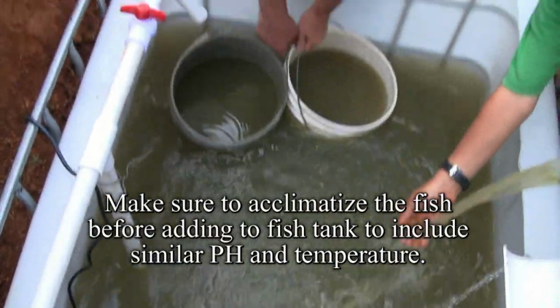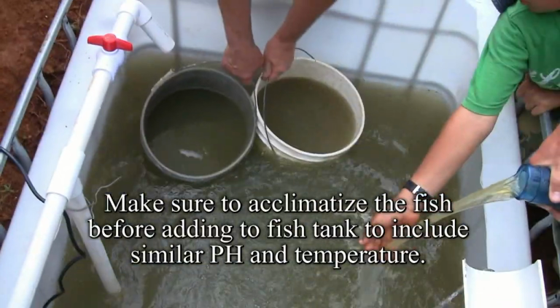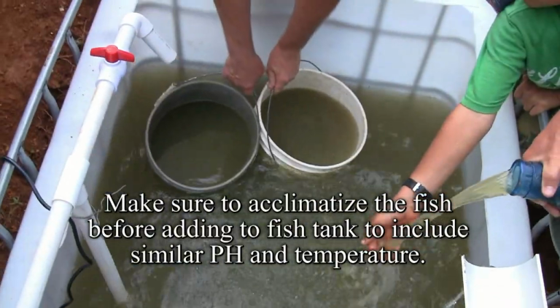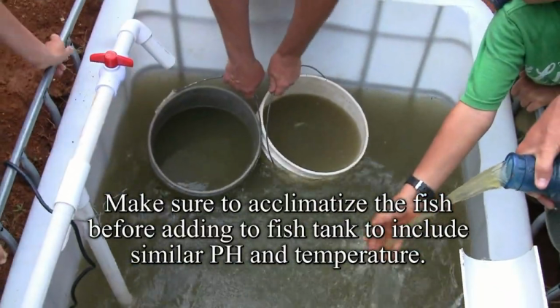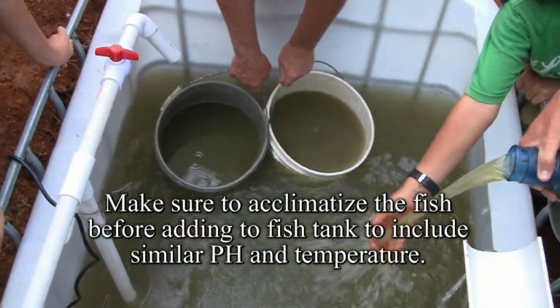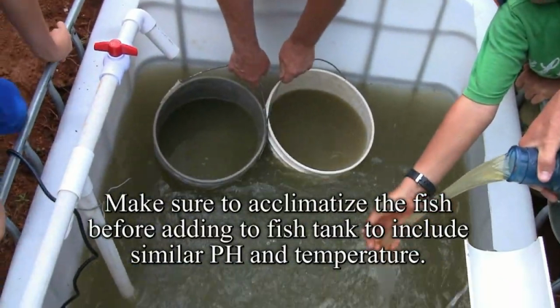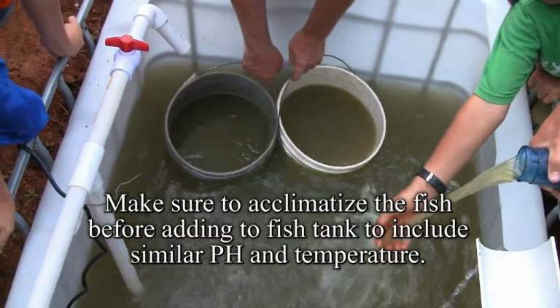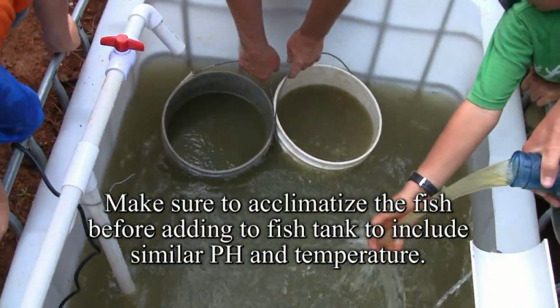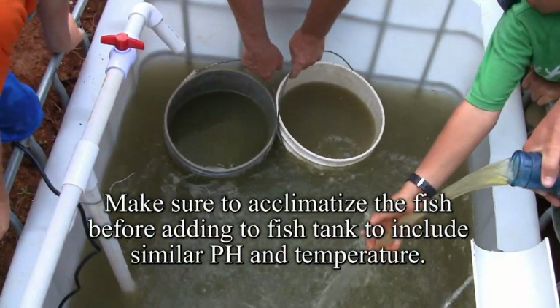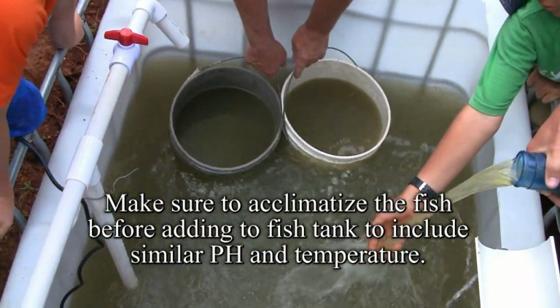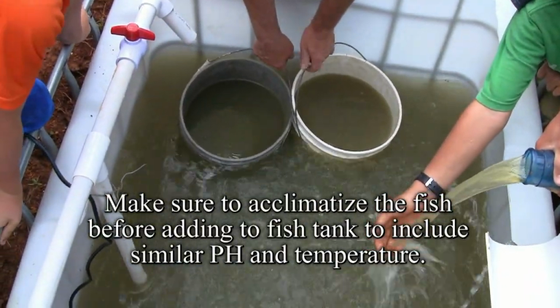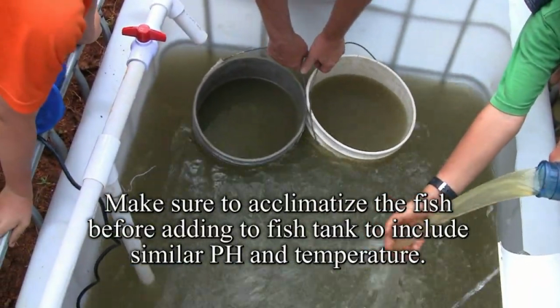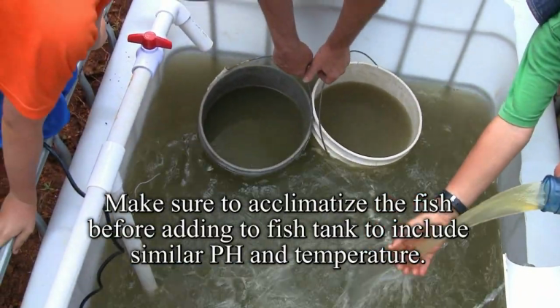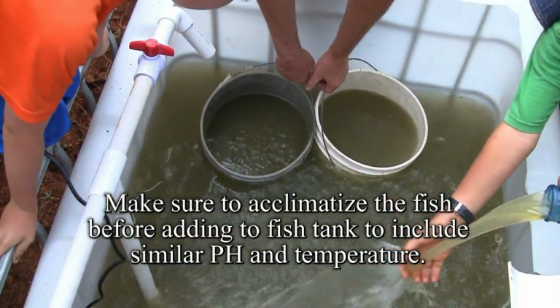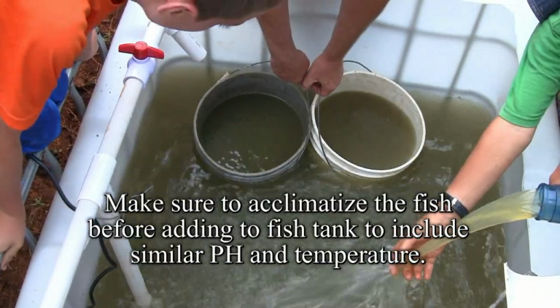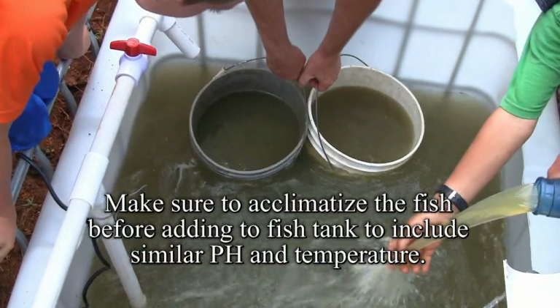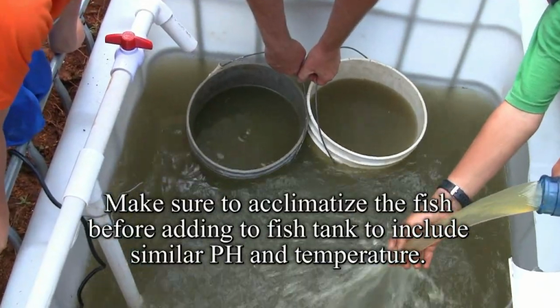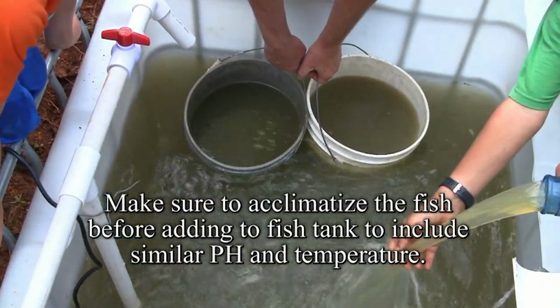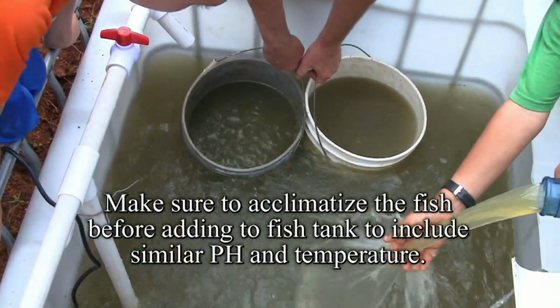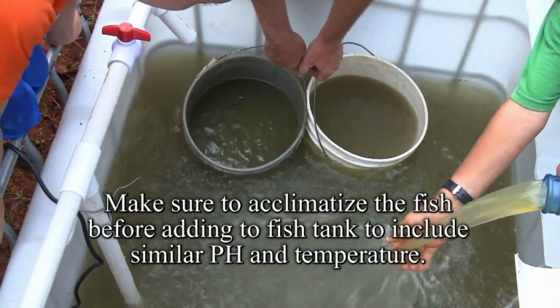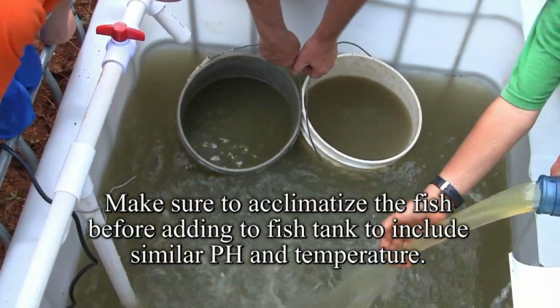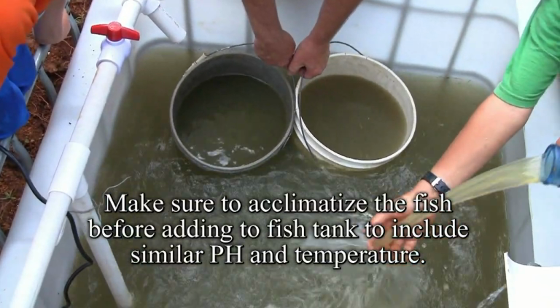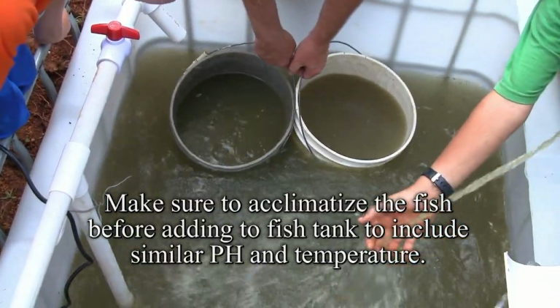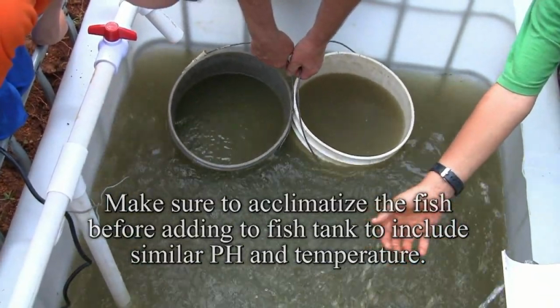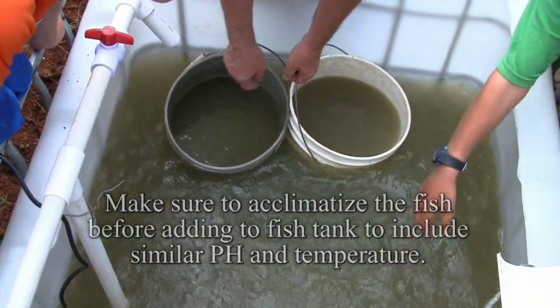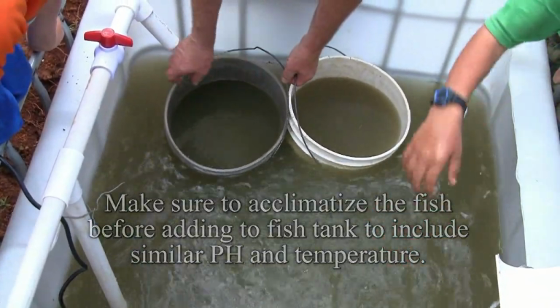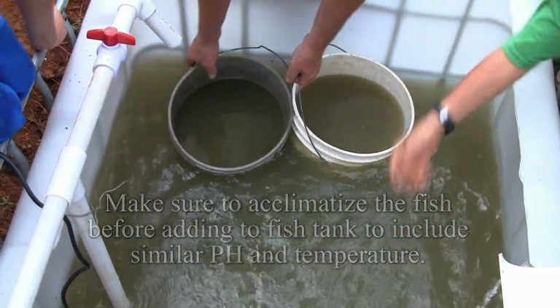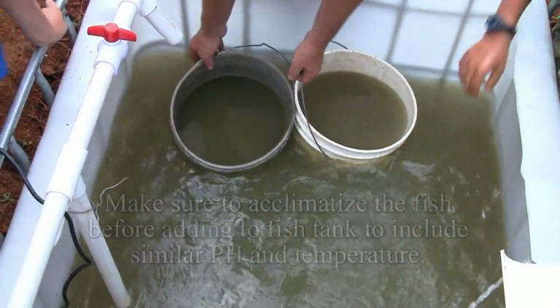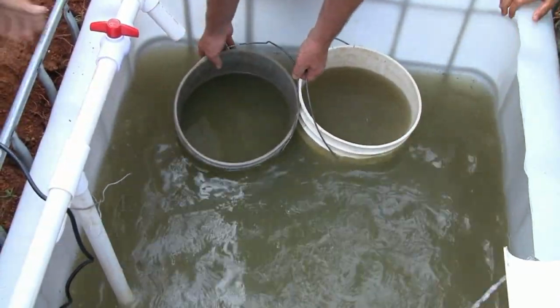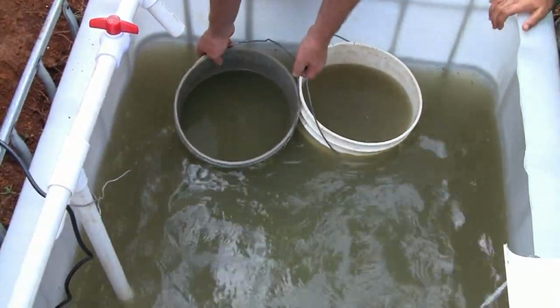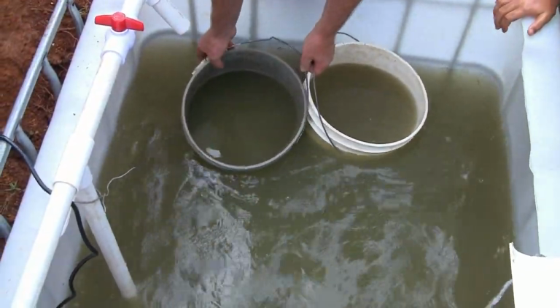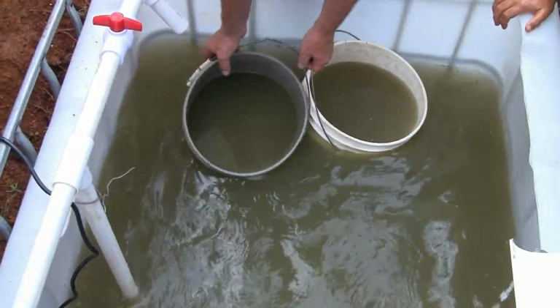We are going to start releasing as soon as we get to the fish. One of the big guys went out. Sweep your head back Elias, please. Let's see how they are looking.